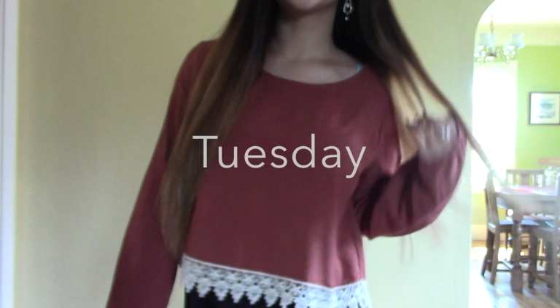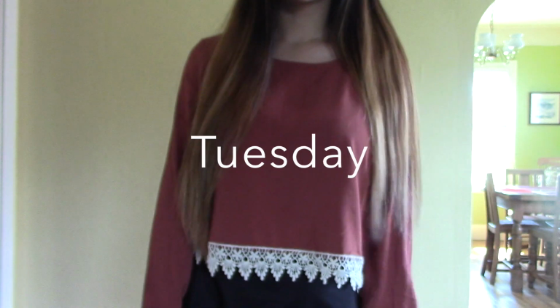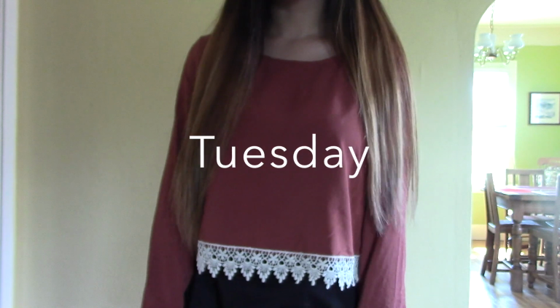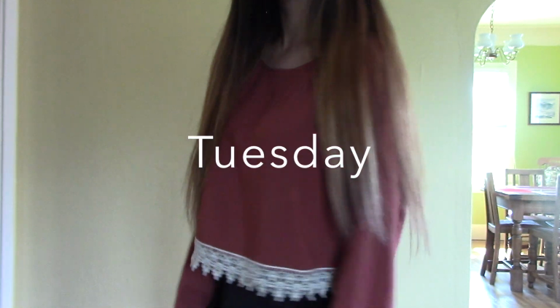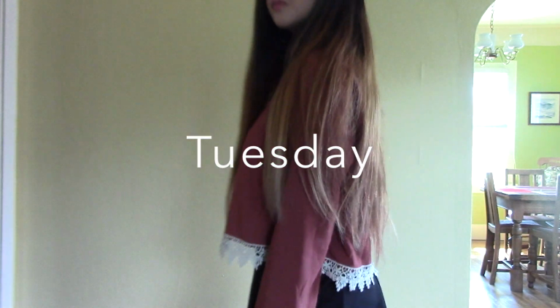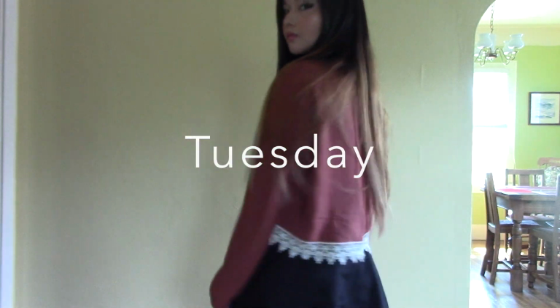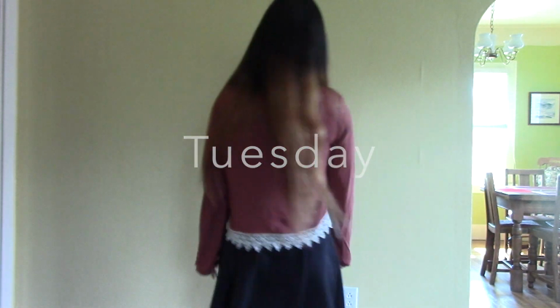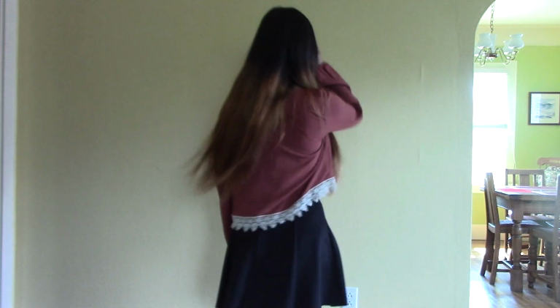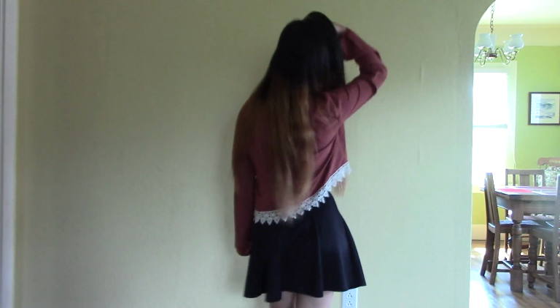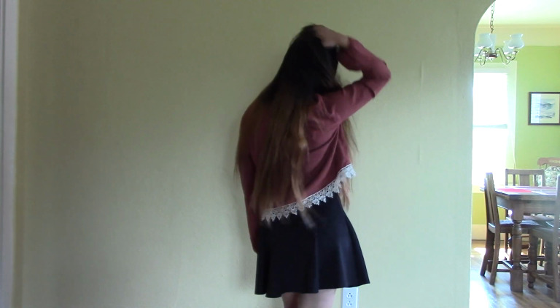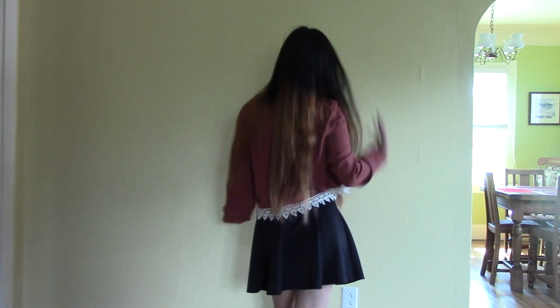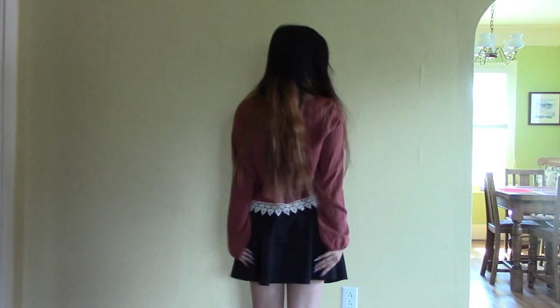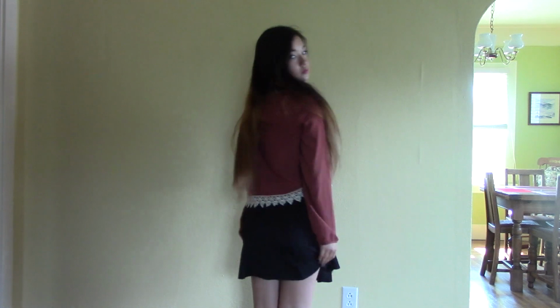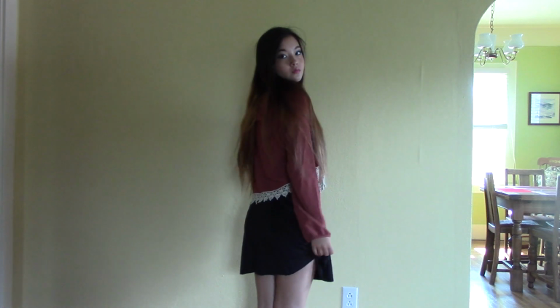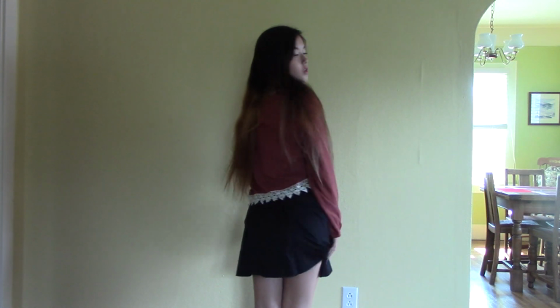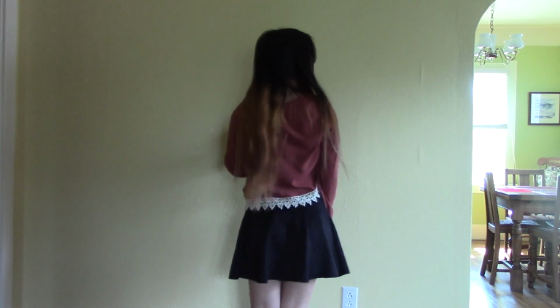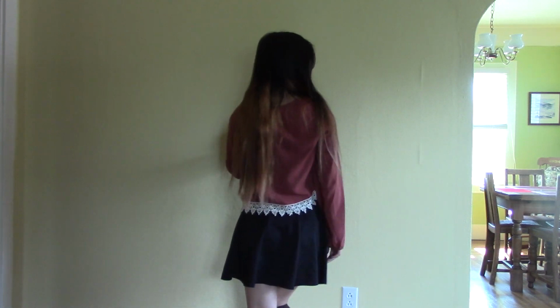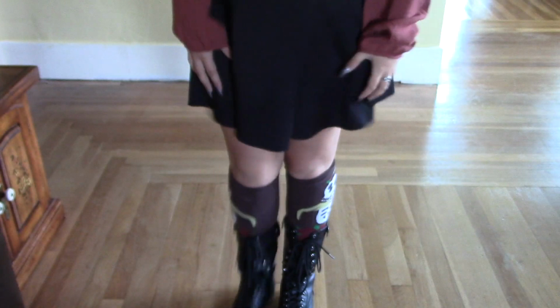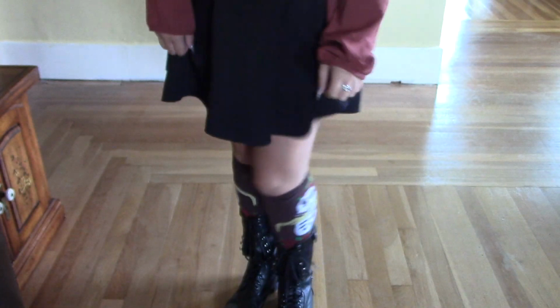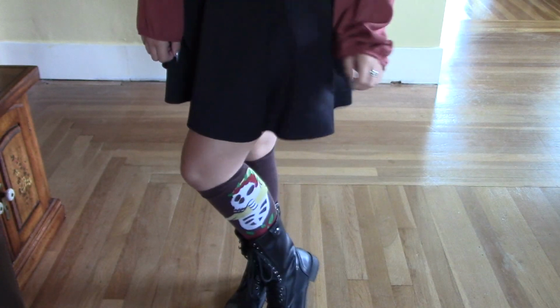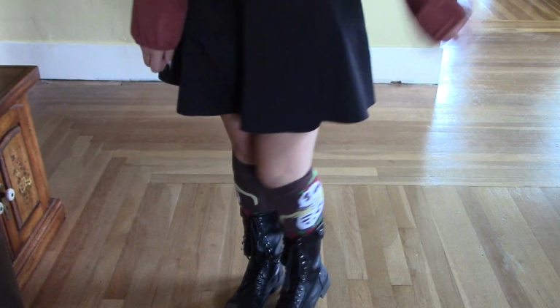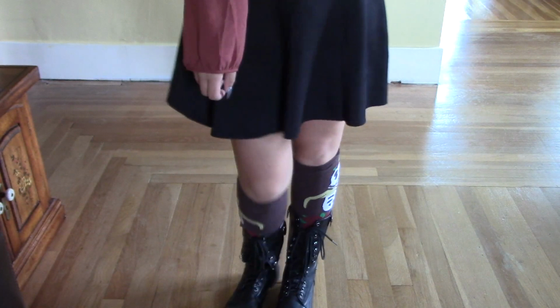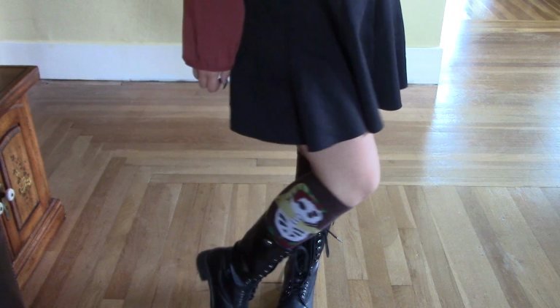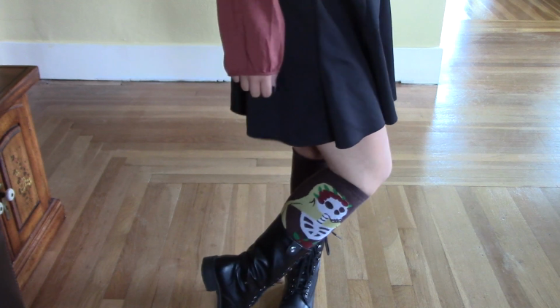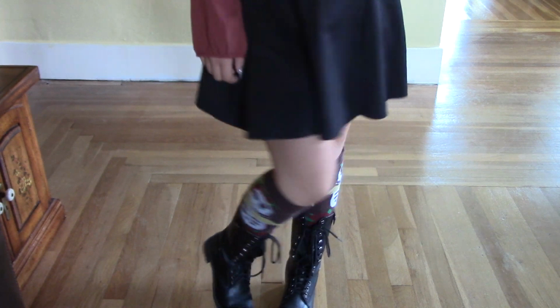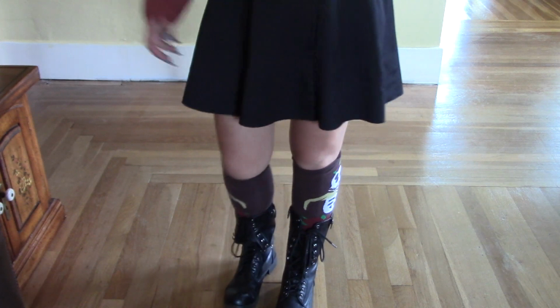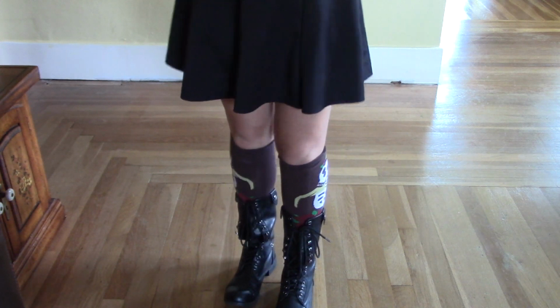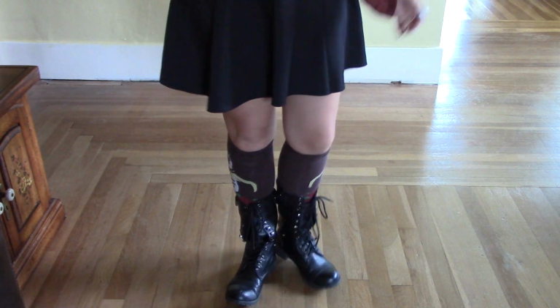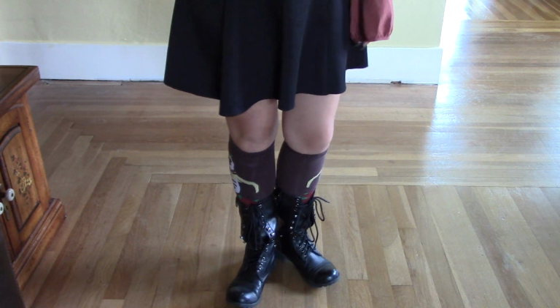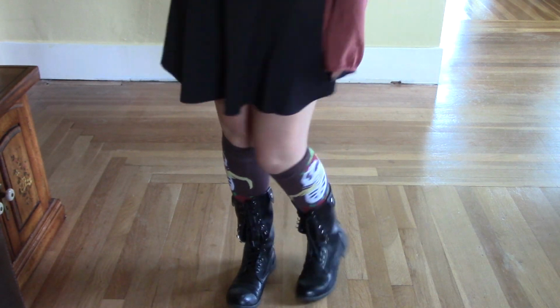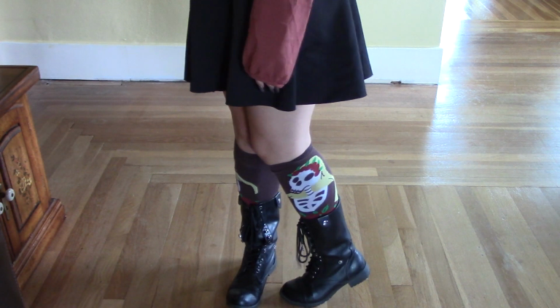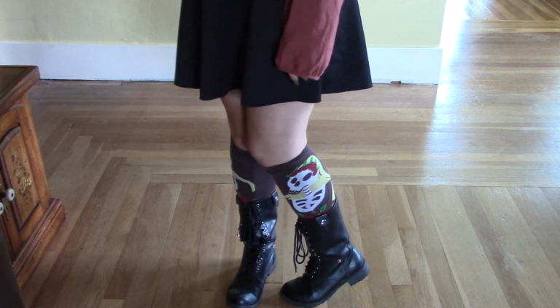On Tuesday, I'm wearing a casual red shirt that I got at Forever 21 along with a black skirt that I got at H&M. And I paired that with a pair of long socks that I got from Socket2Me.com and a pair of combat boots that I got from Fred Meyers.